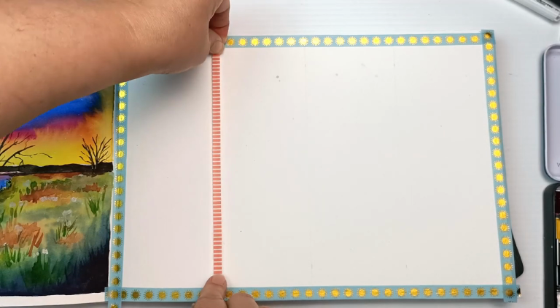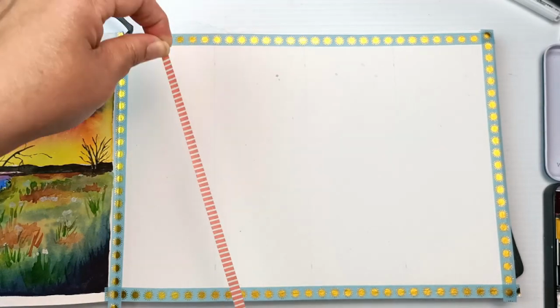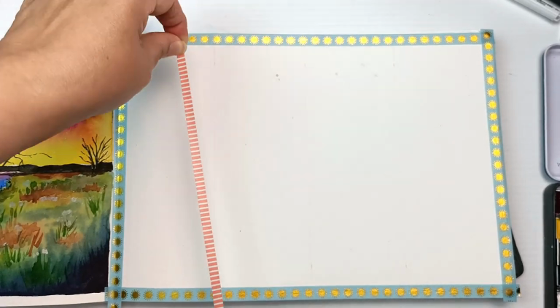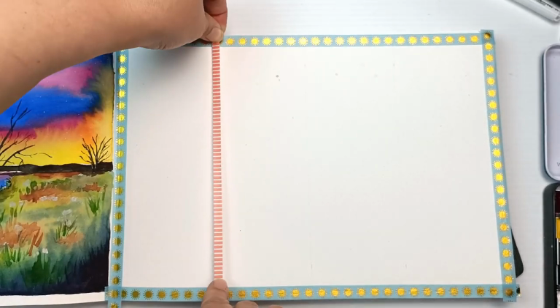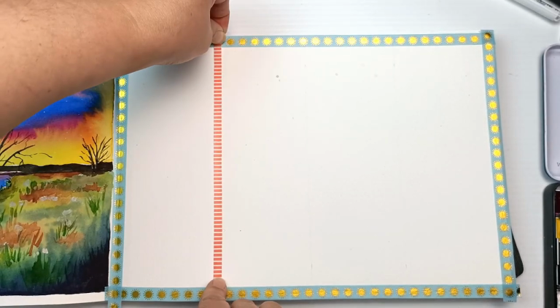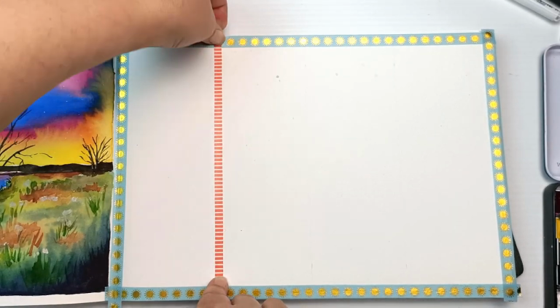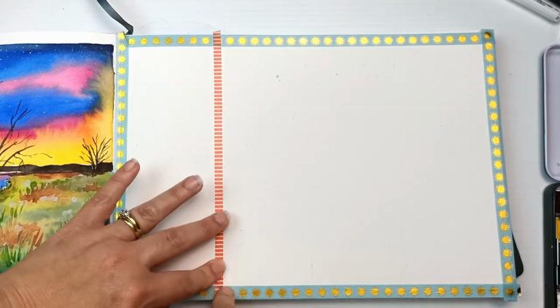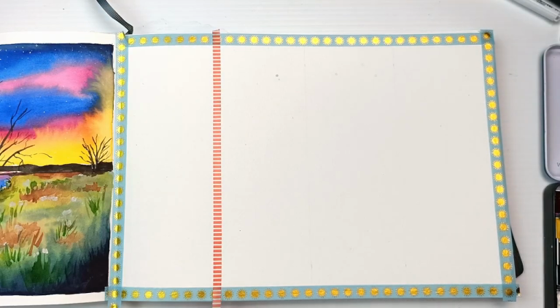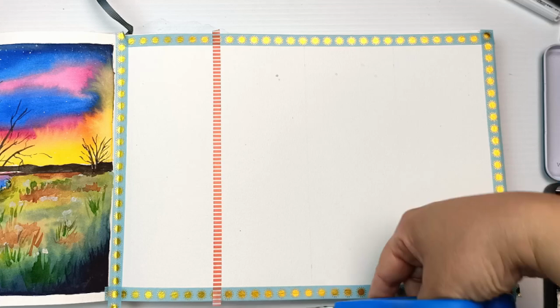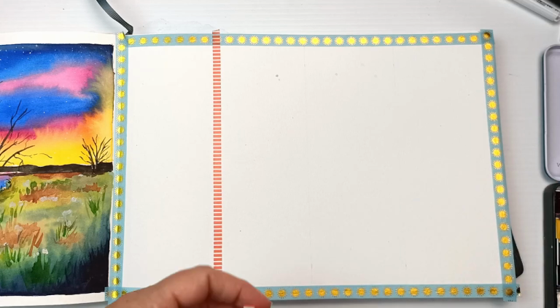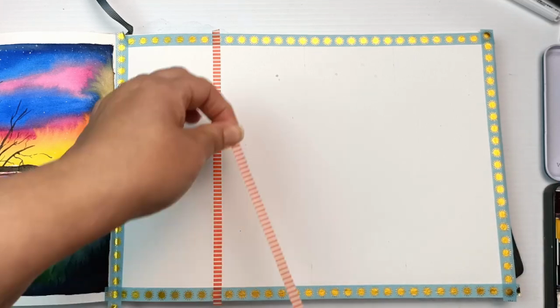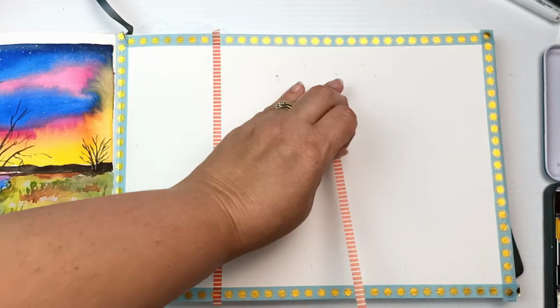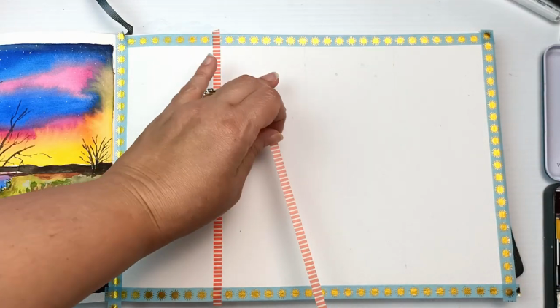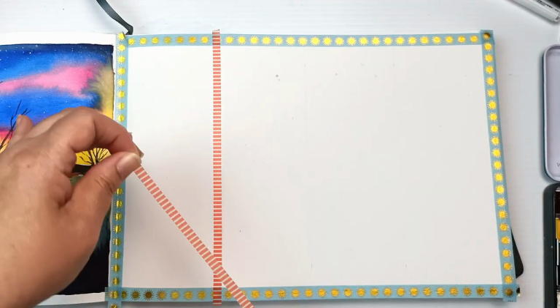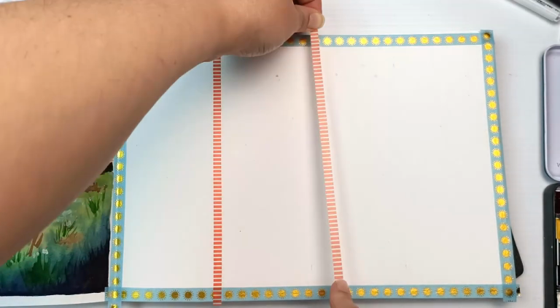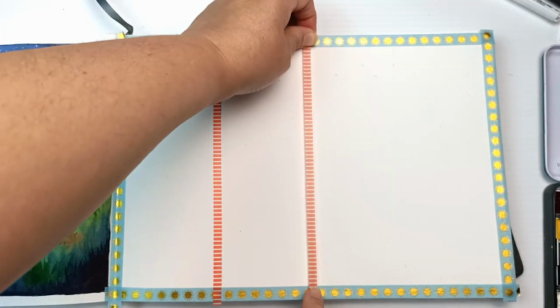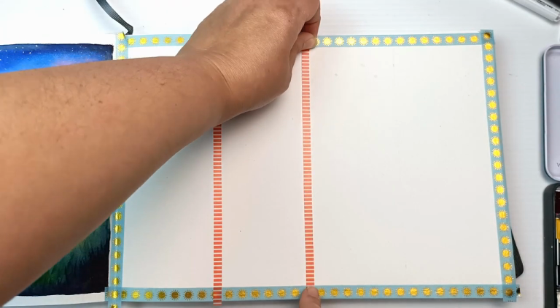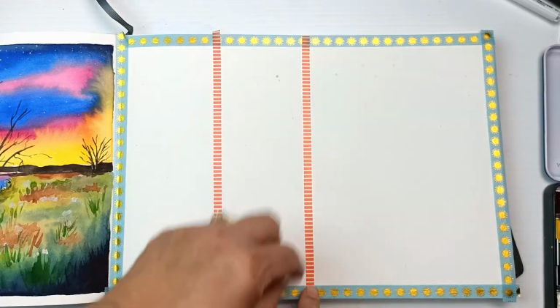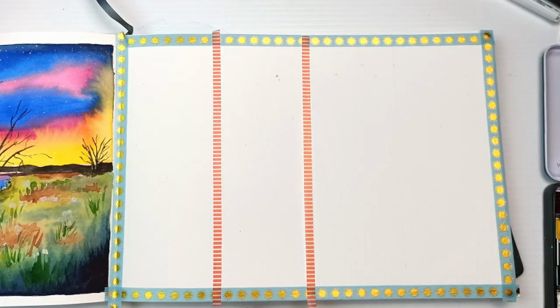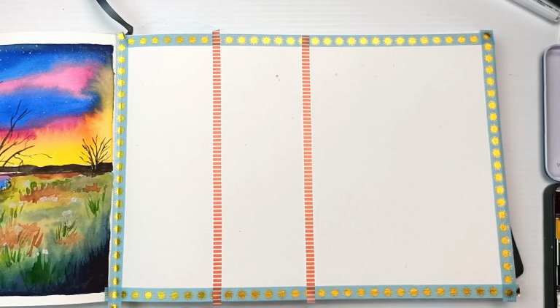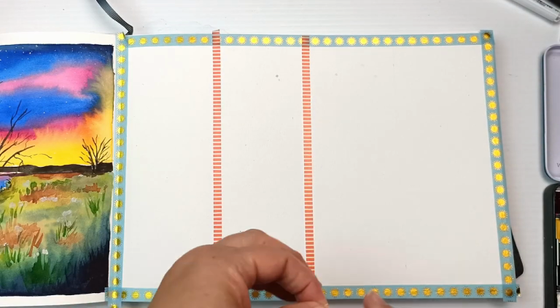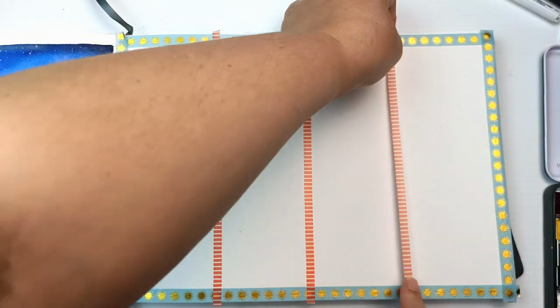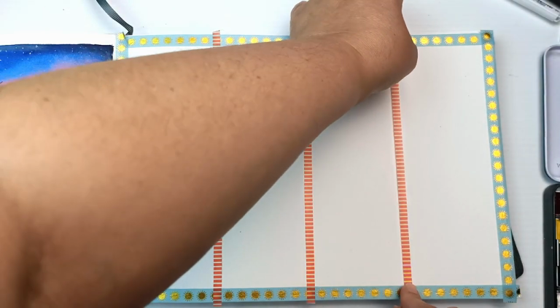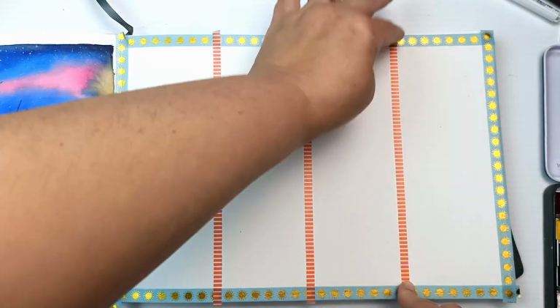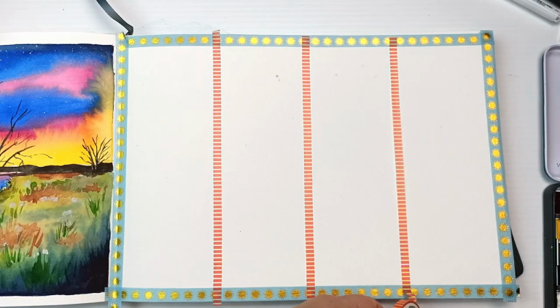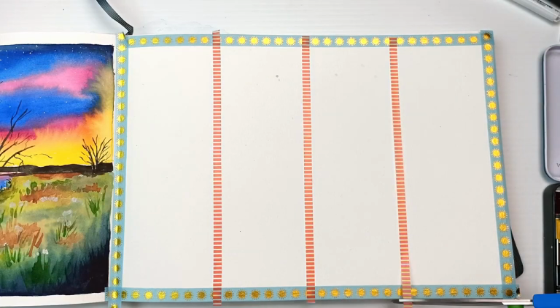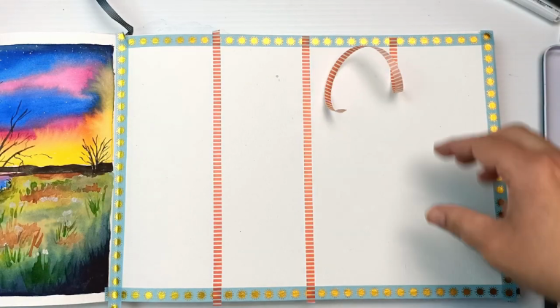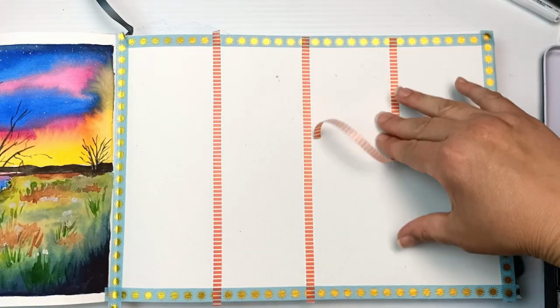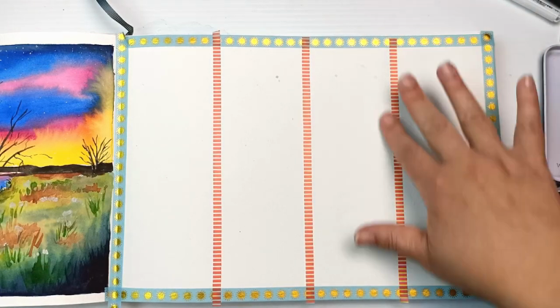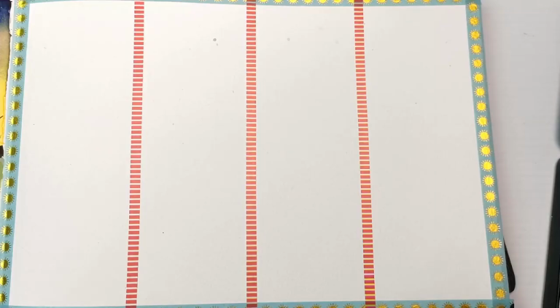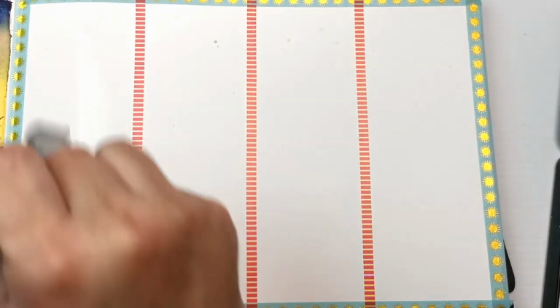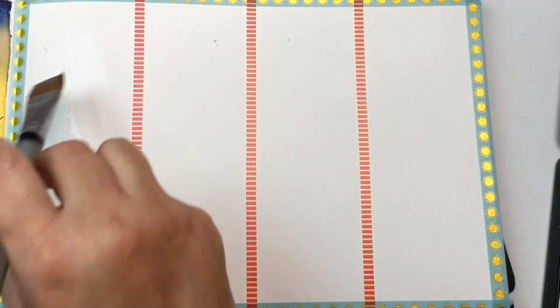I then got a skinnier washi tape and divided my page into four pieces, roughly about seven centimeters each, so I can make four little paintings.